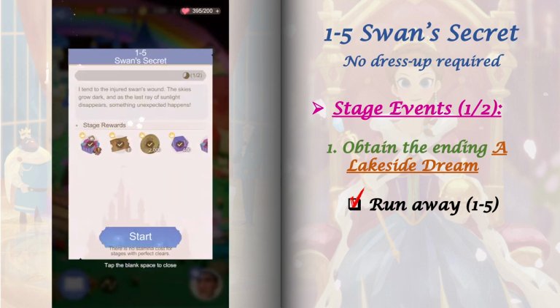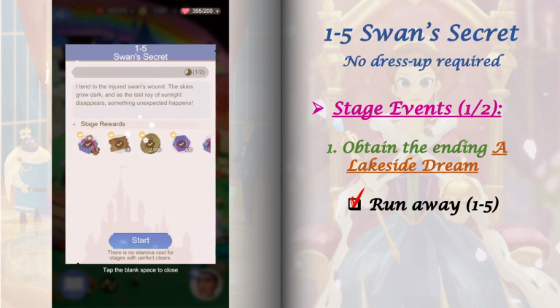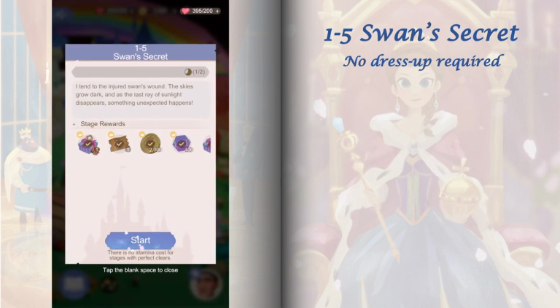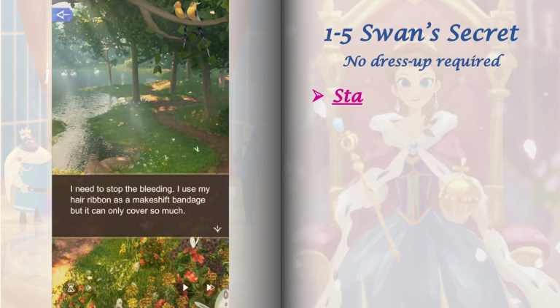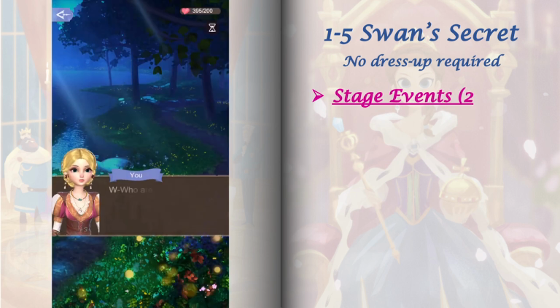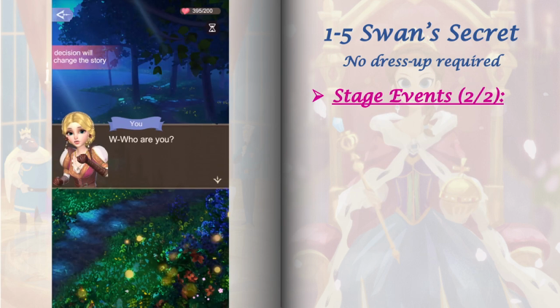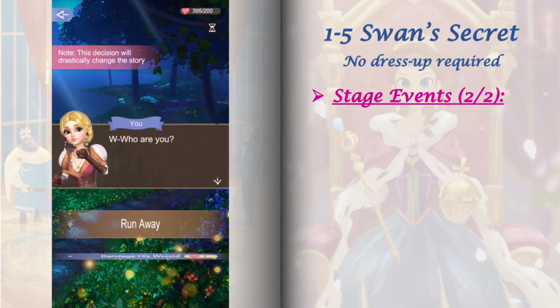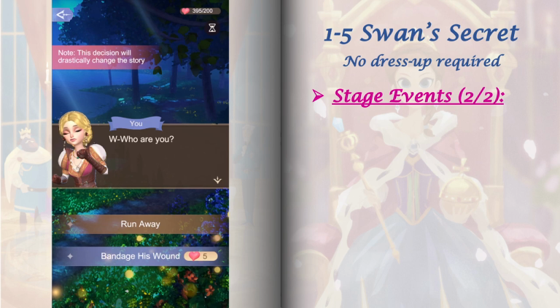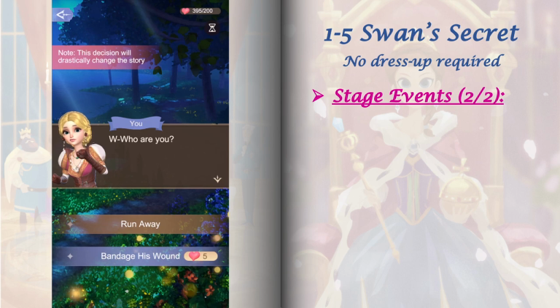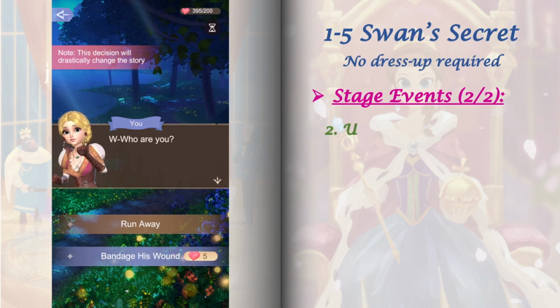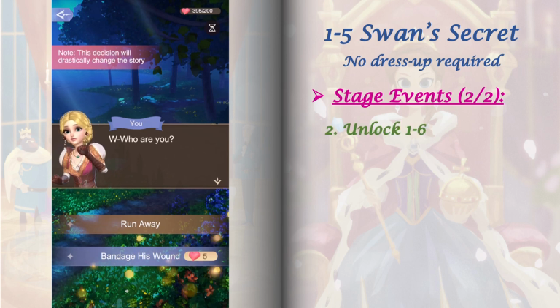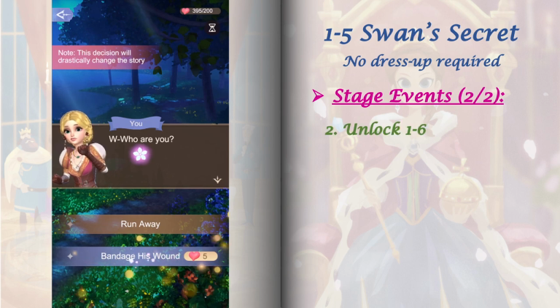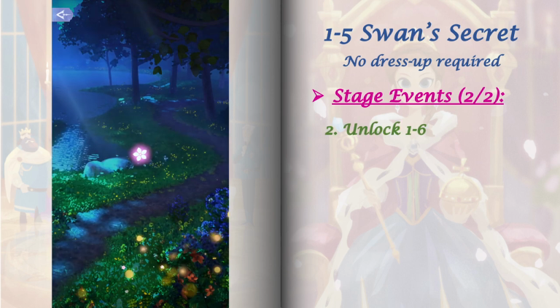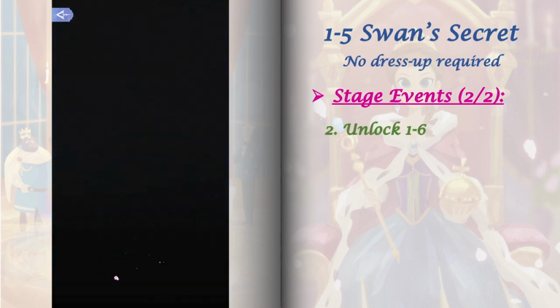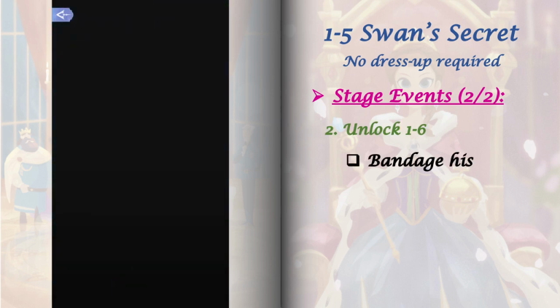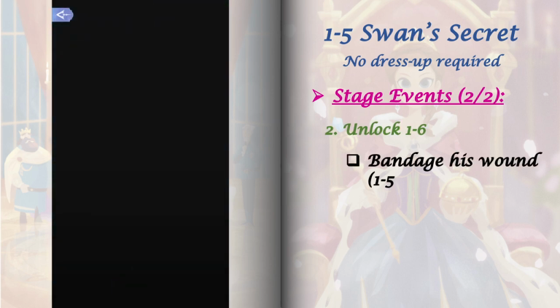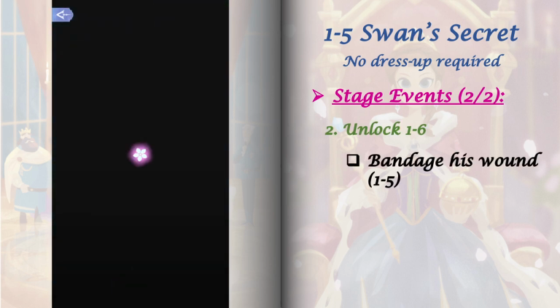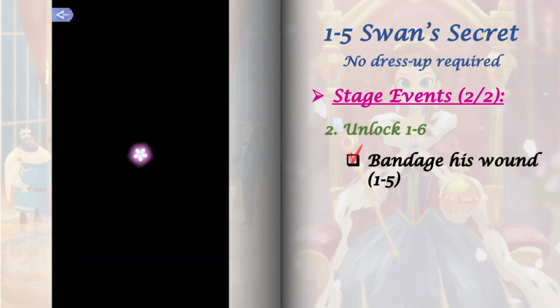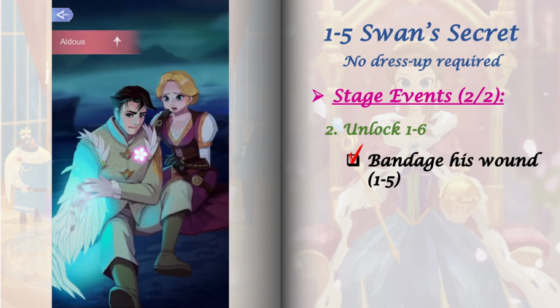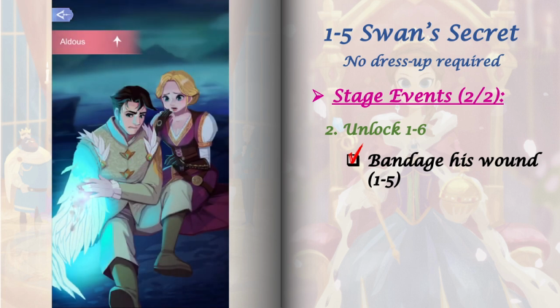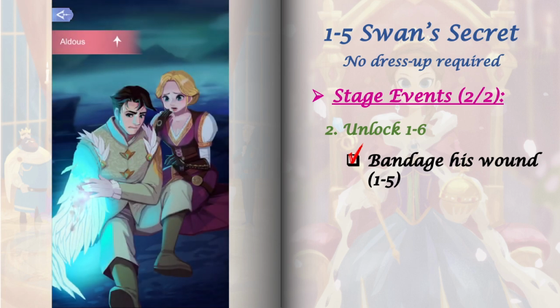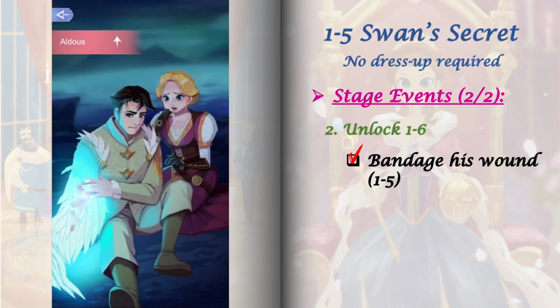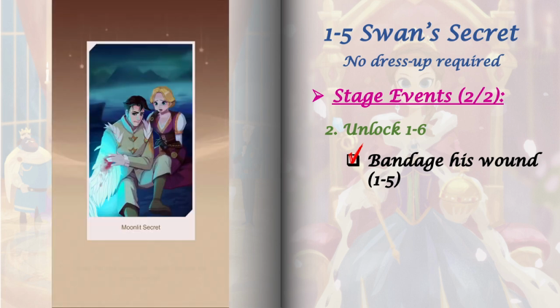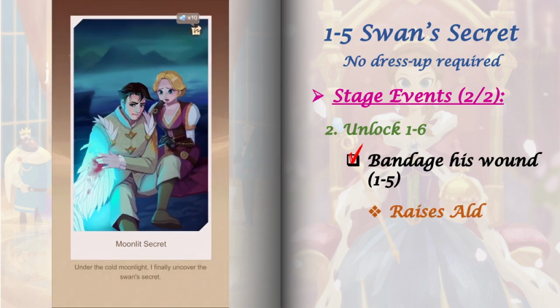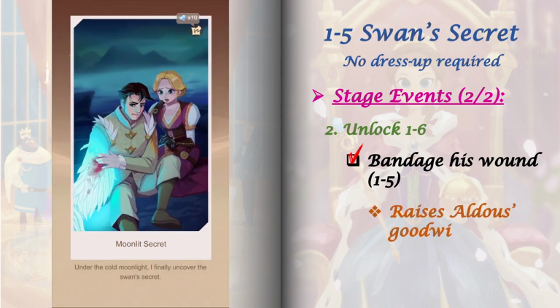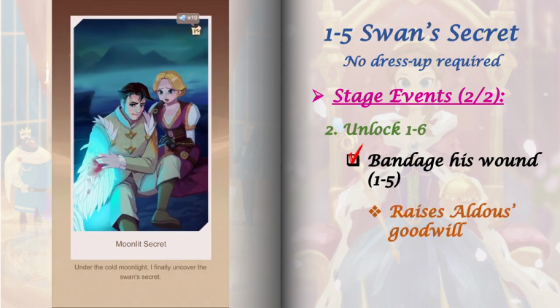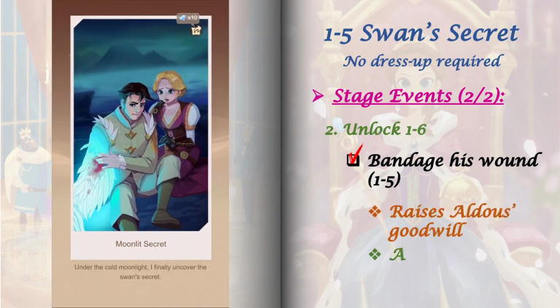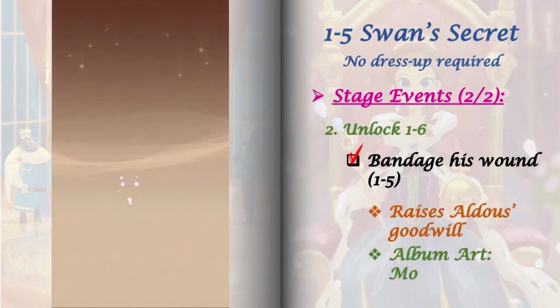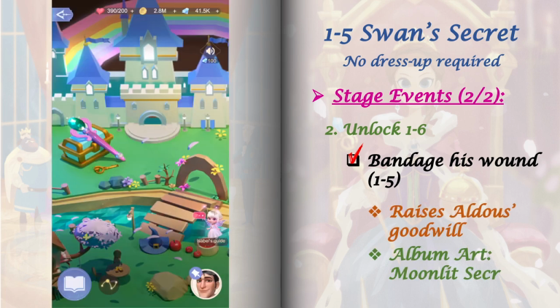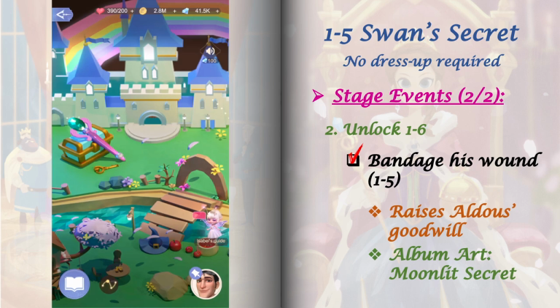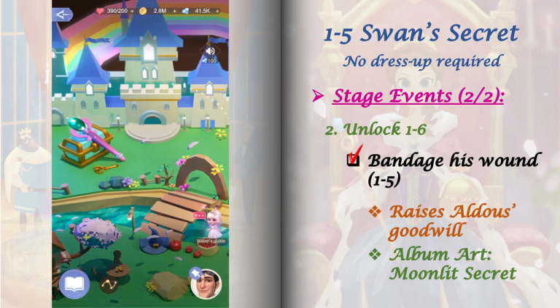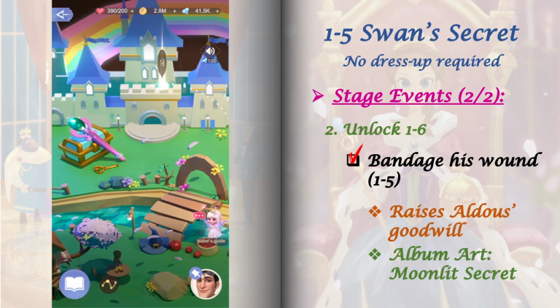To get the second stage event, let's unlock stage 1-6. To do this, just replay 1-5 and this time select 'bandage his wounds.' This option will also increase Aldo's goodwill and it will unlock the album art Moonlit Secret.